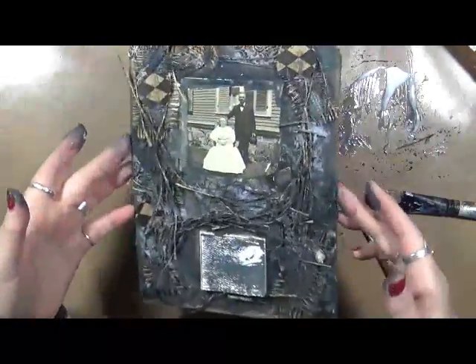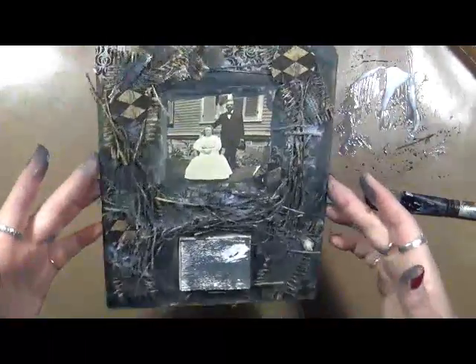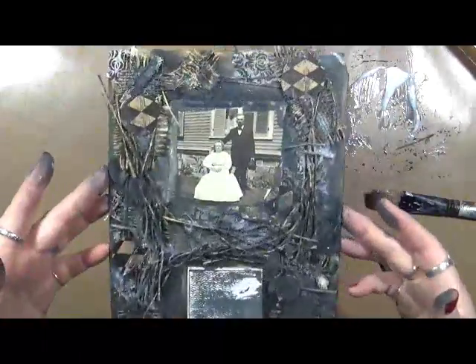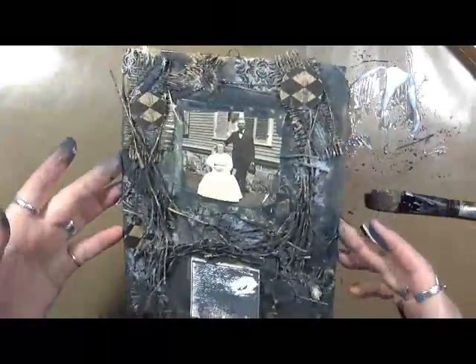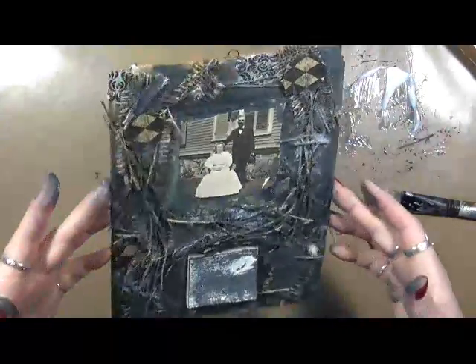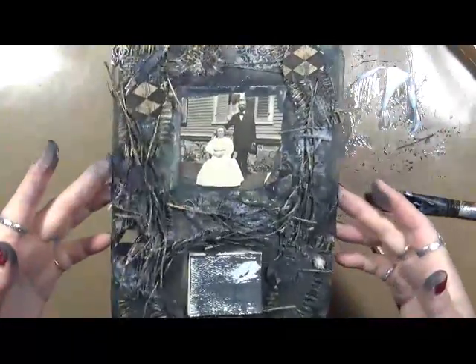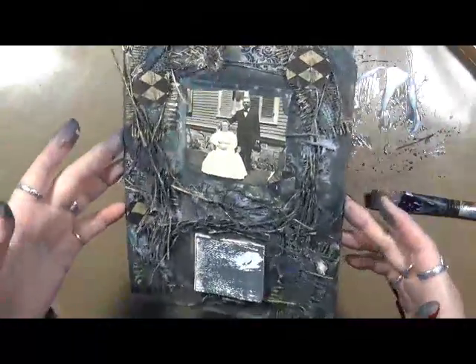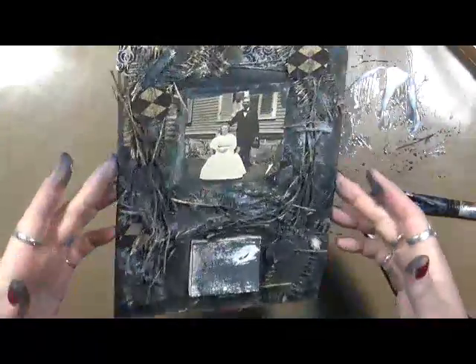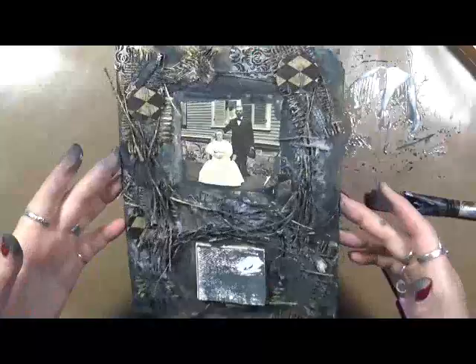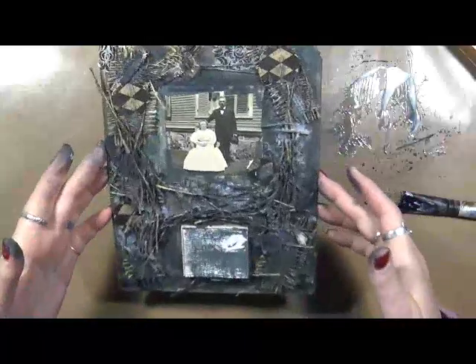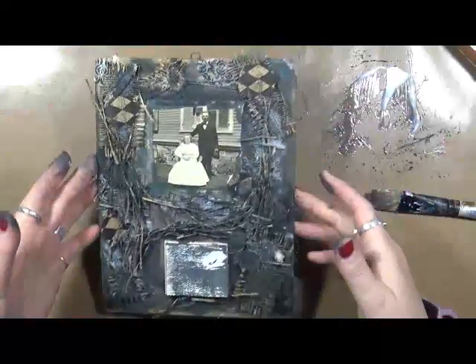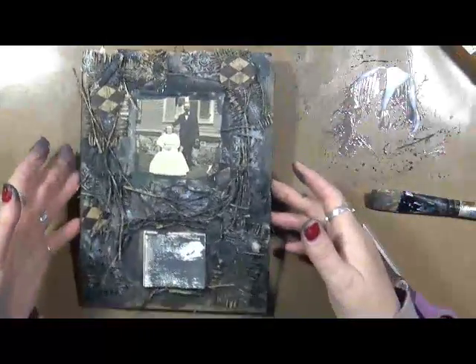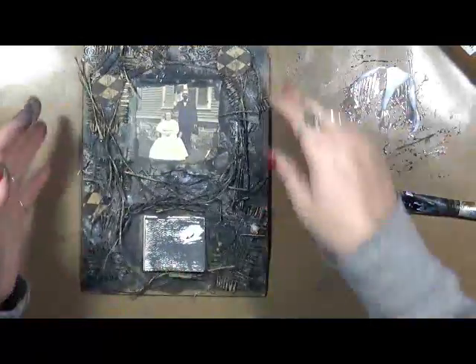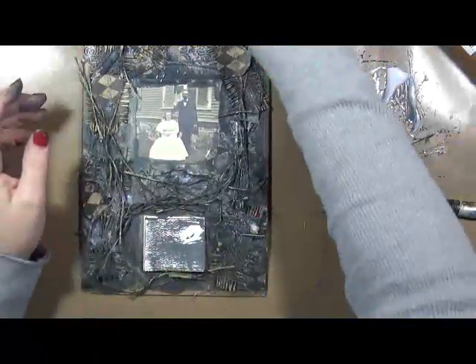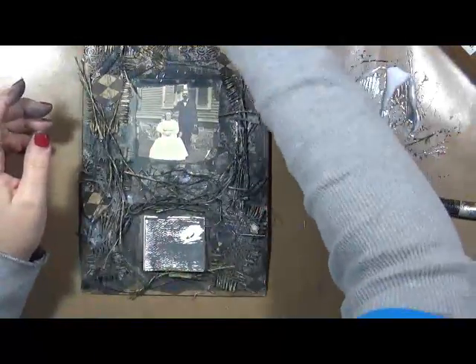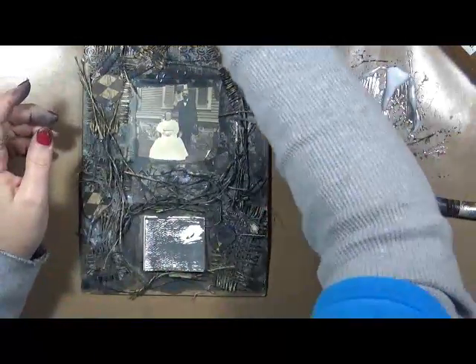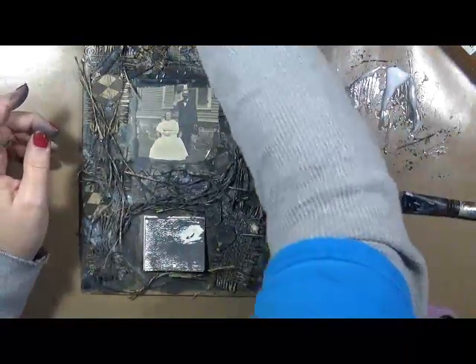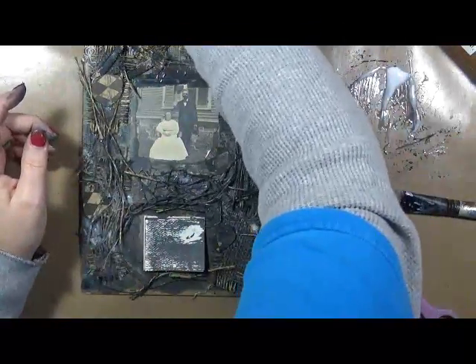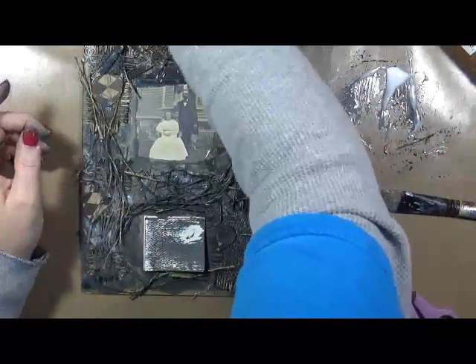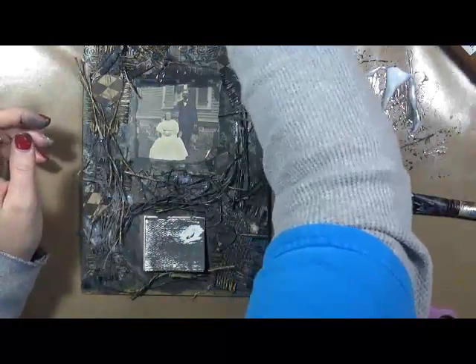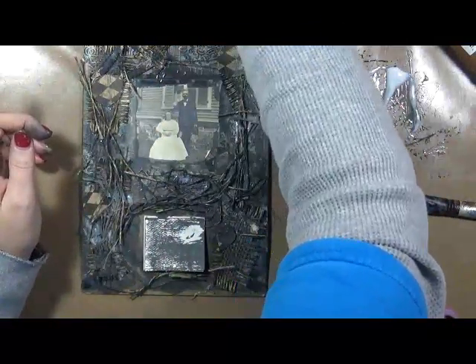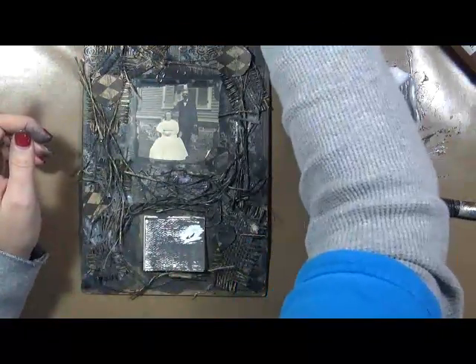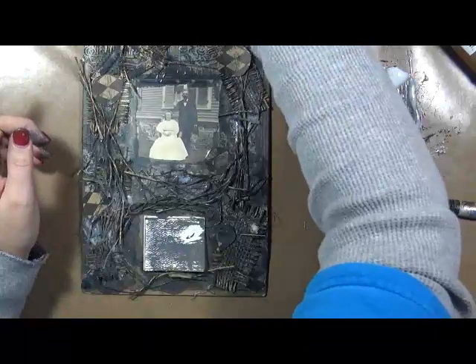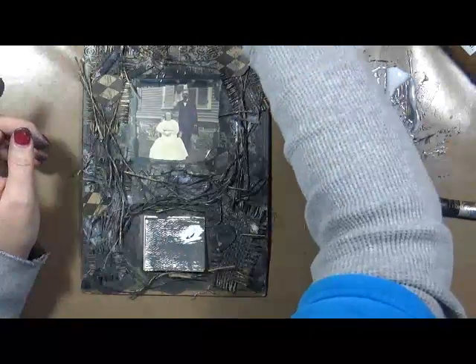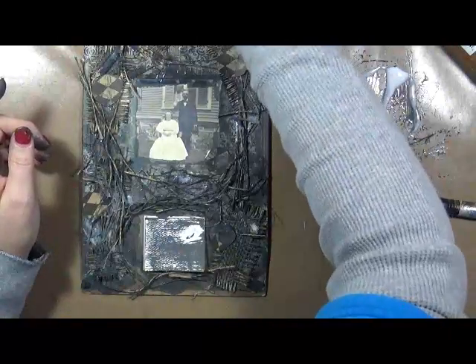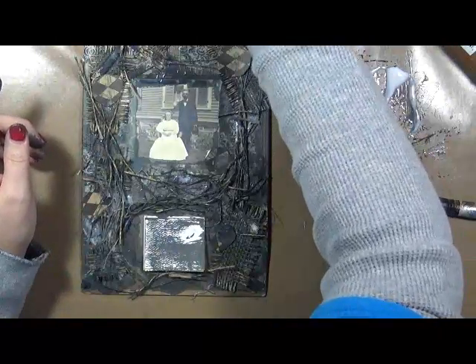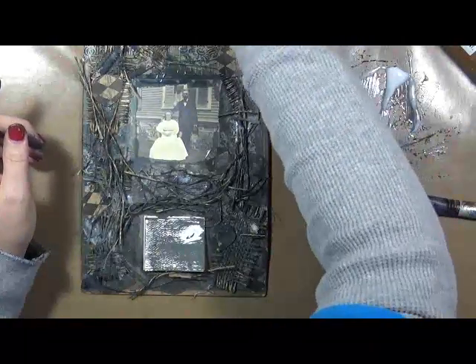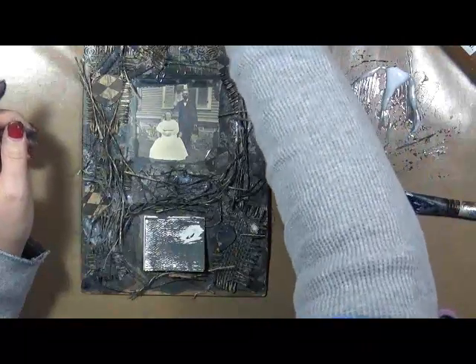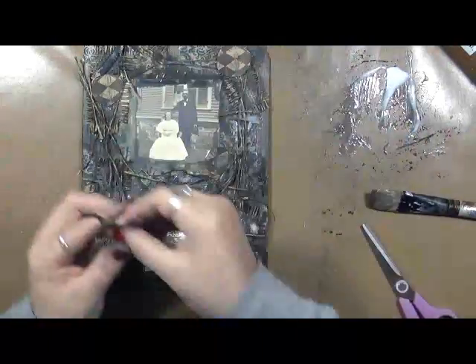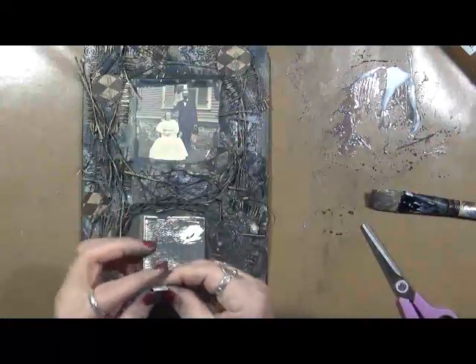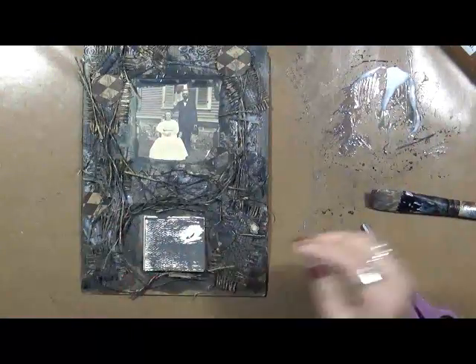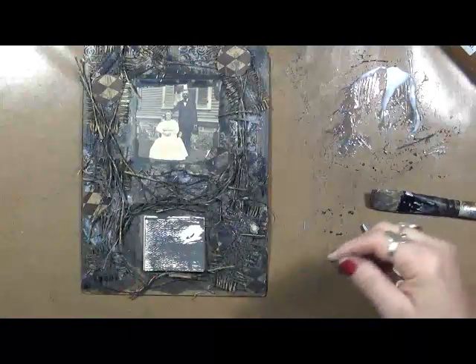Looks kind of like a mess right now, but let's let it dry and then we'll come back and put on the rest of the embellishments and finish it up. So, I will be back.